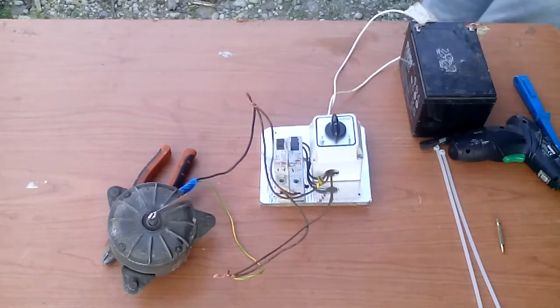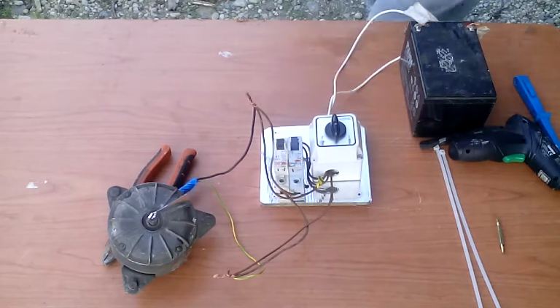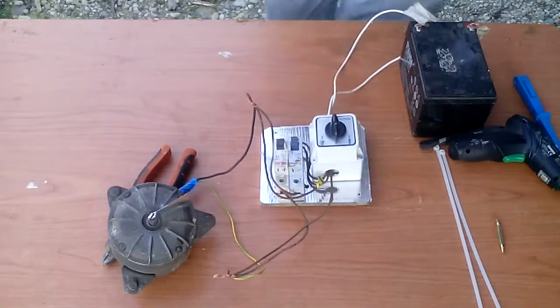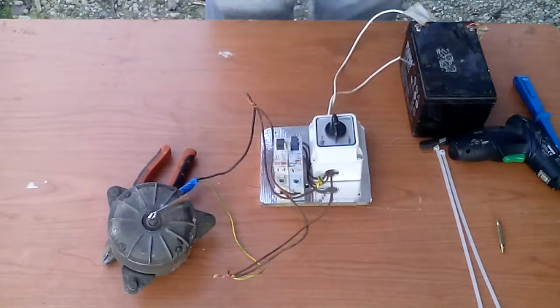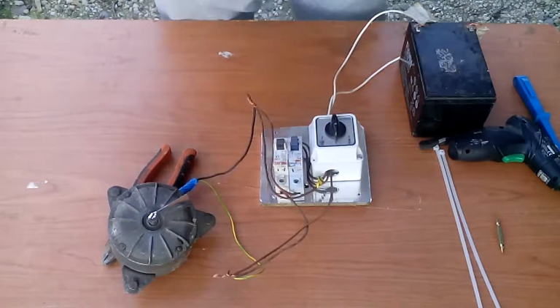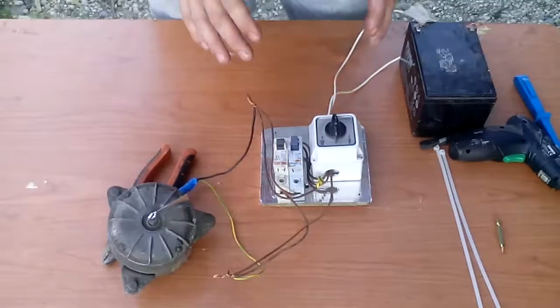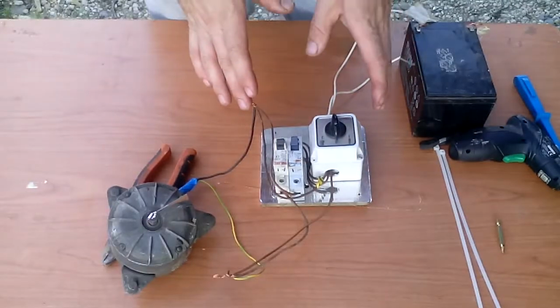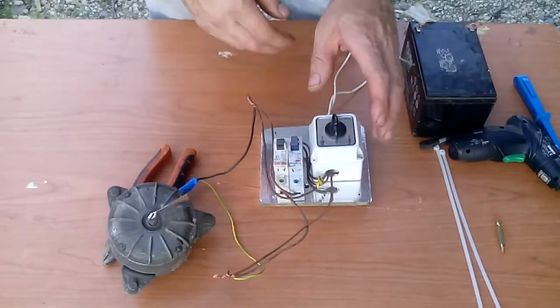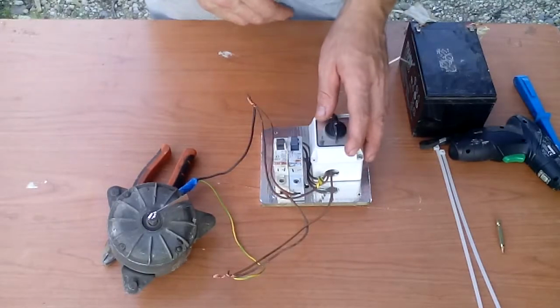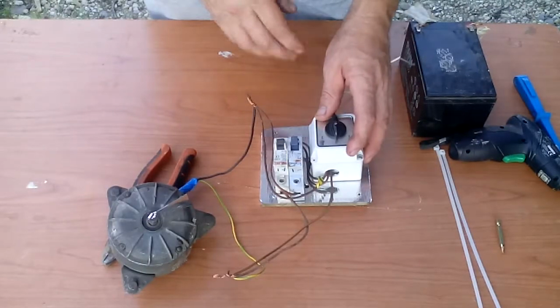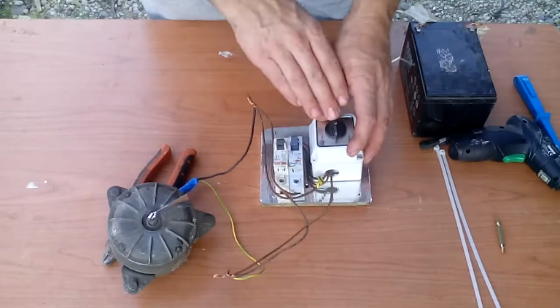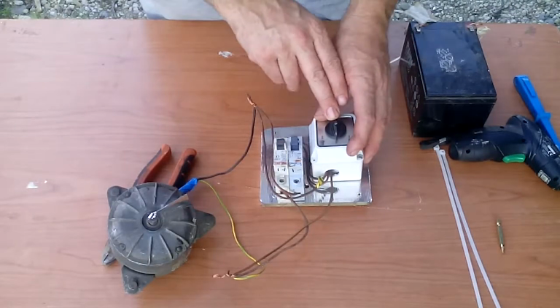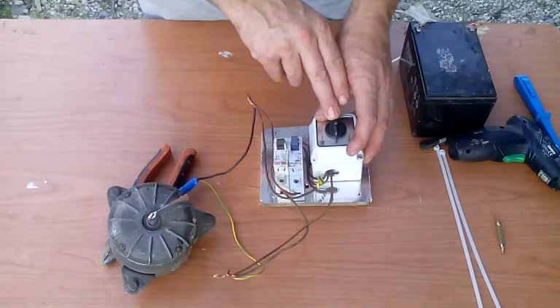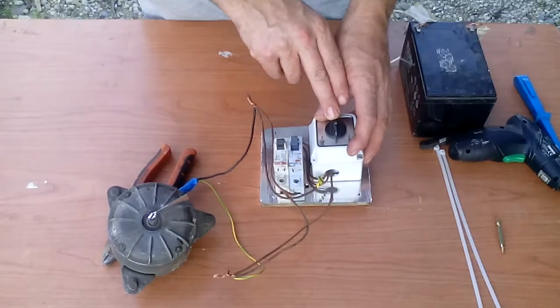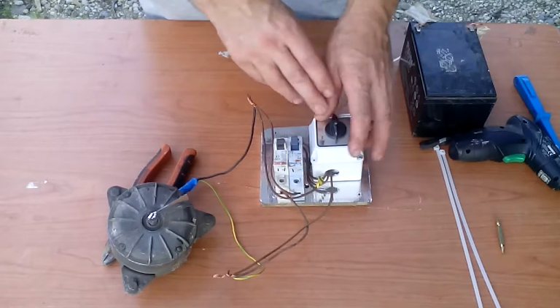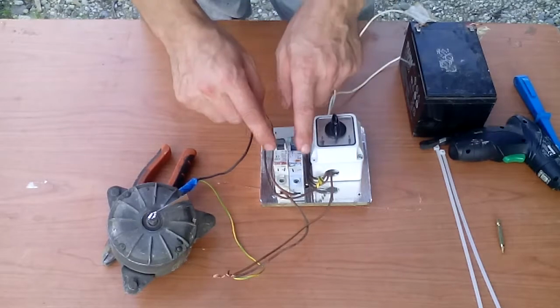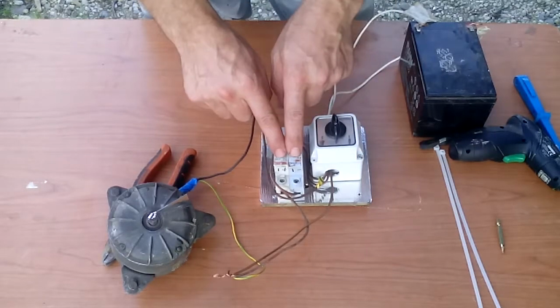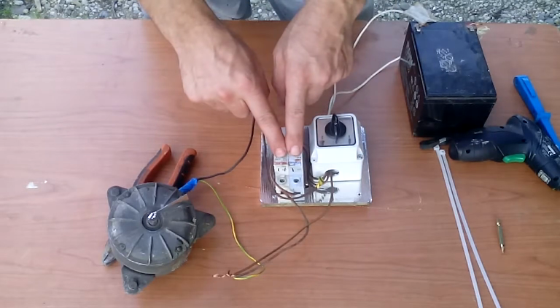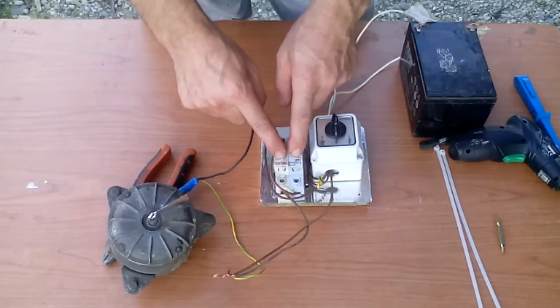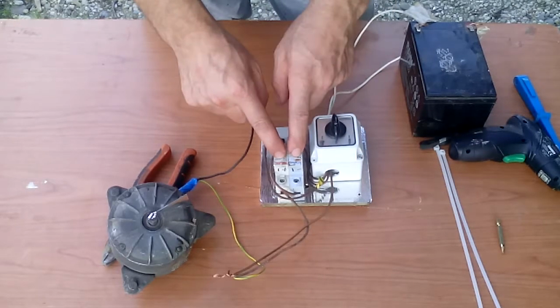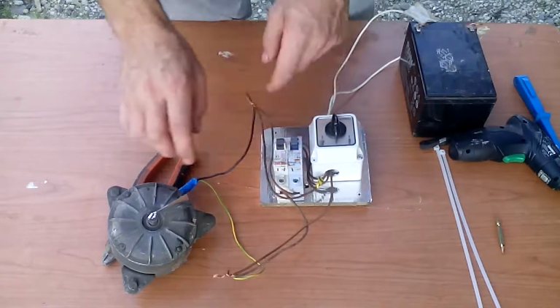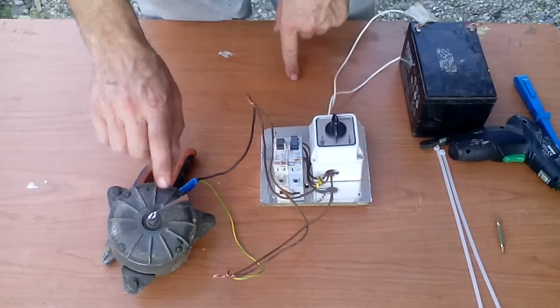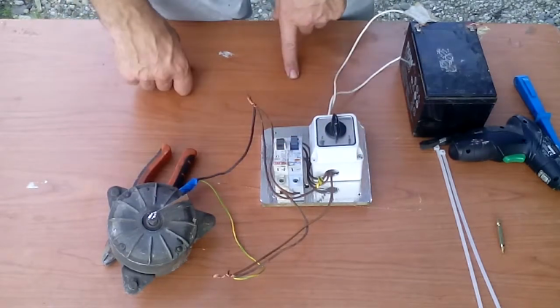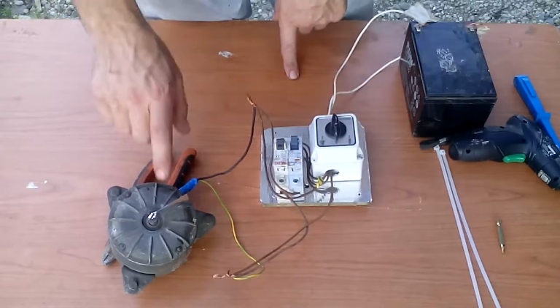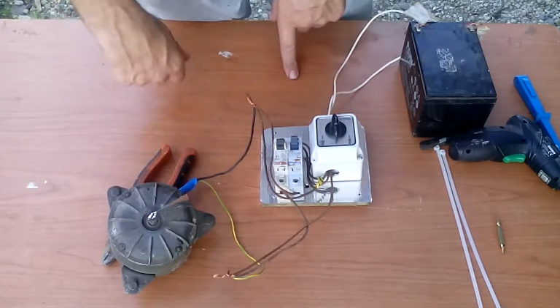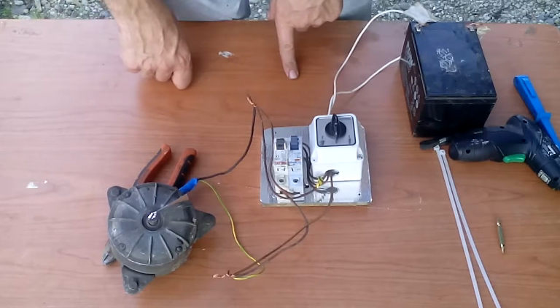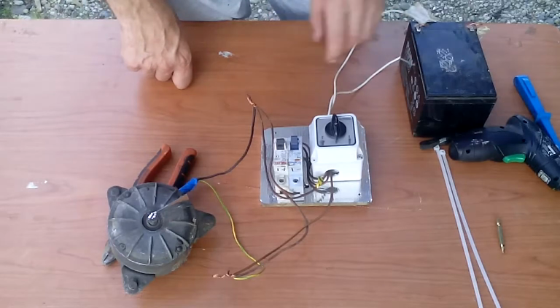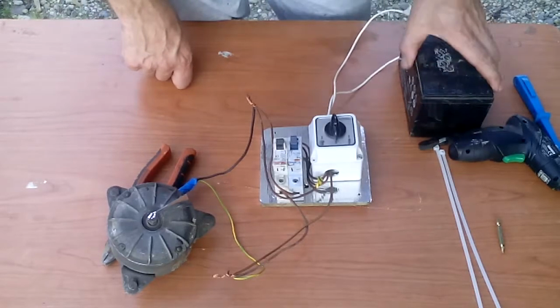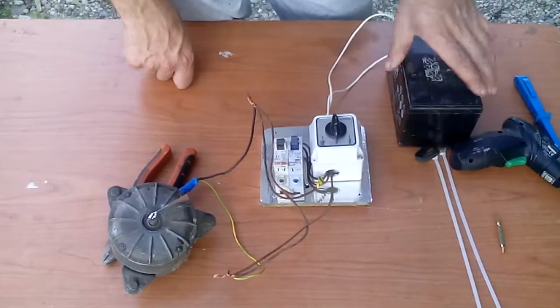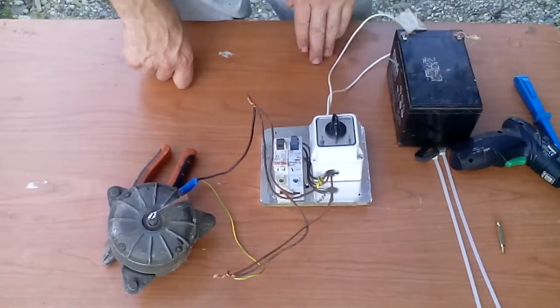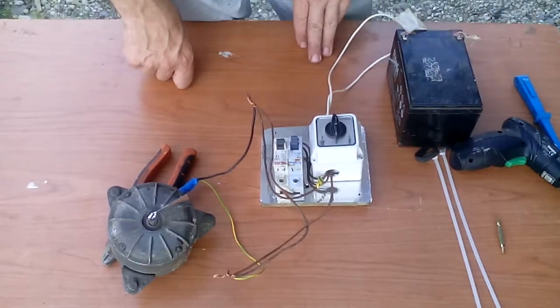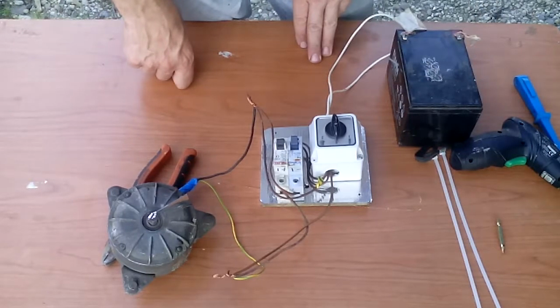Greetings my friends. What you see here is a 220 volt switch, circuit breakers, two DC motors, and a battery as a power source.